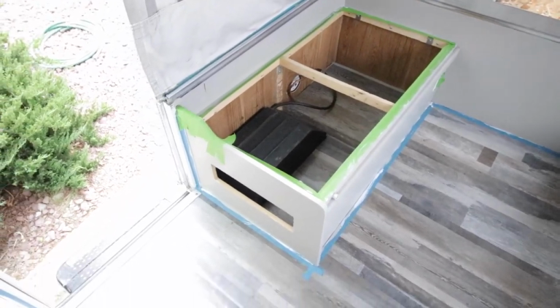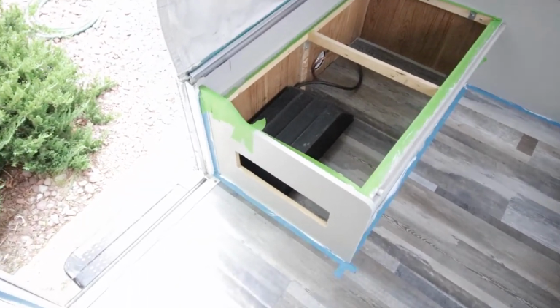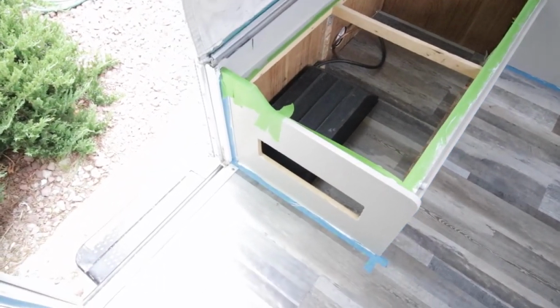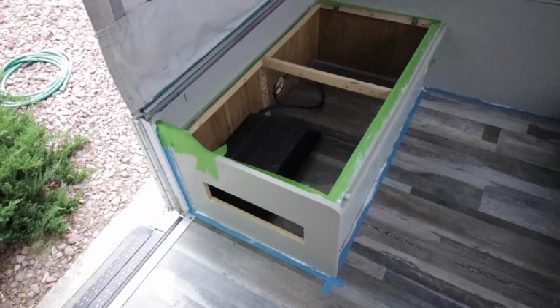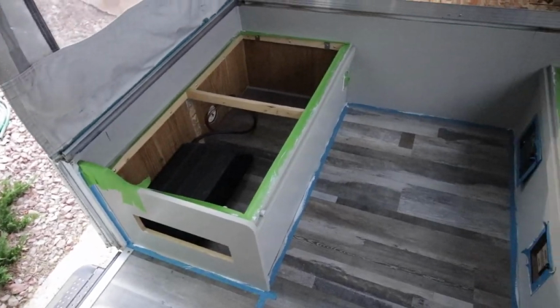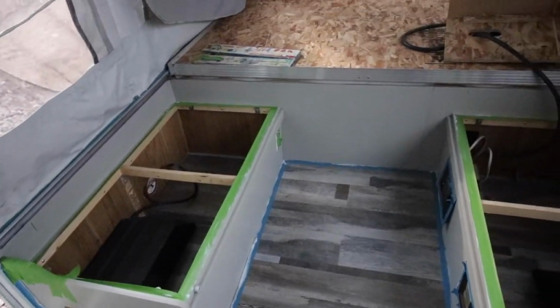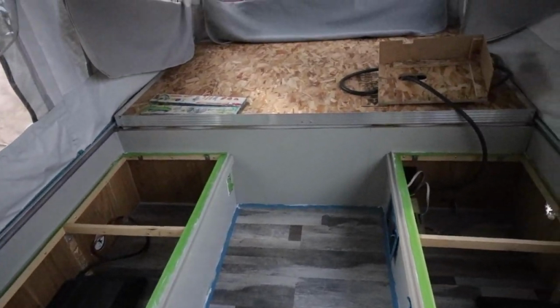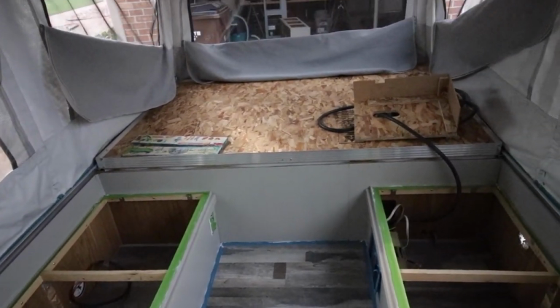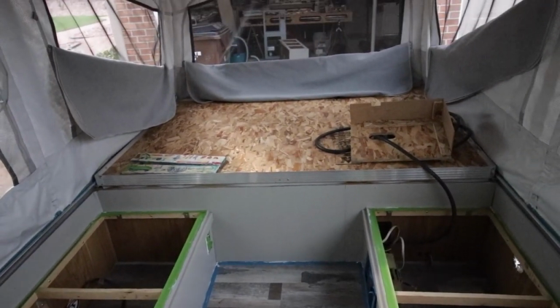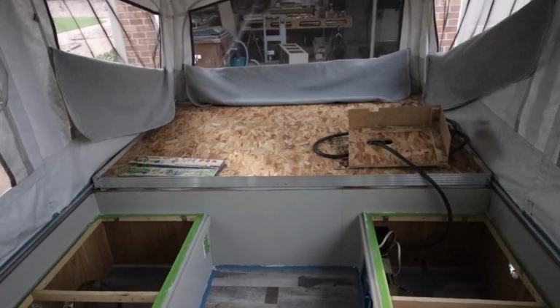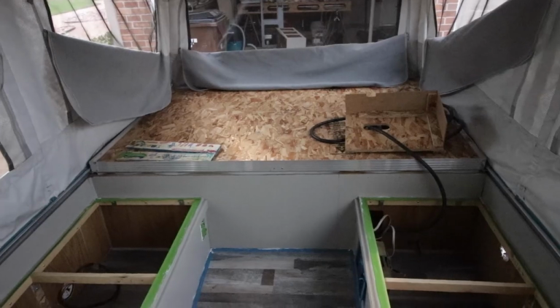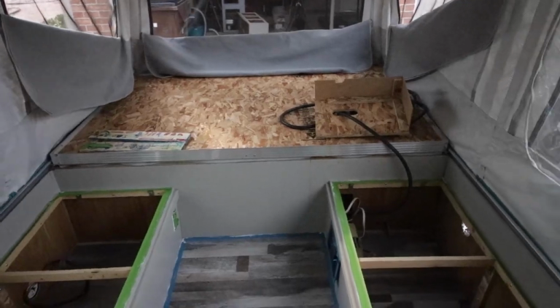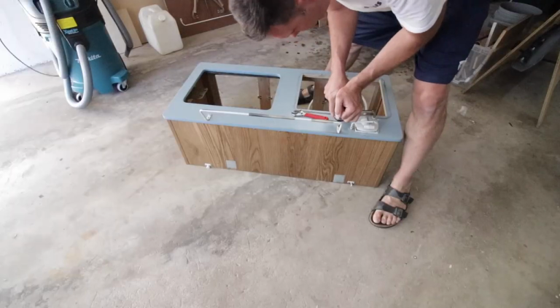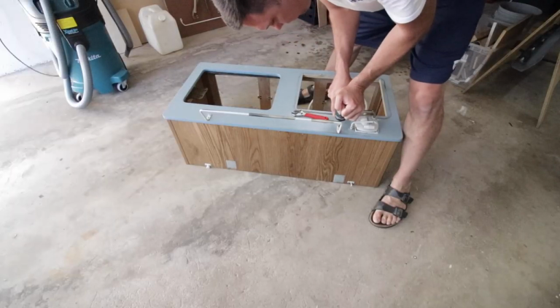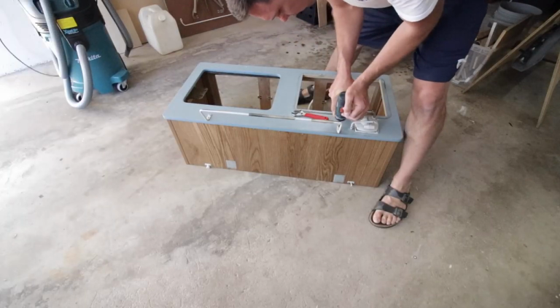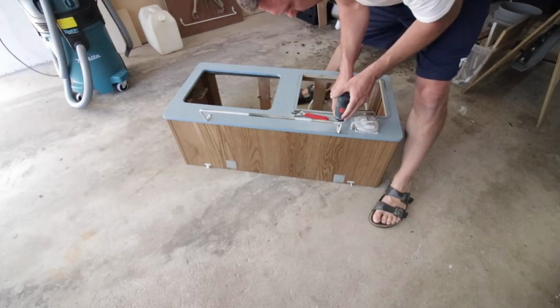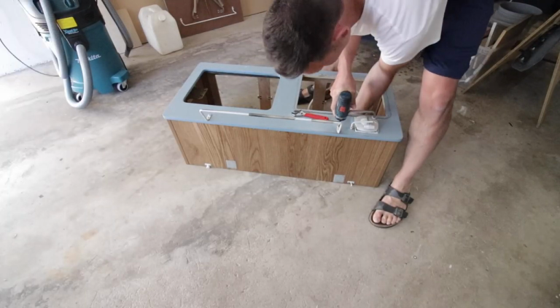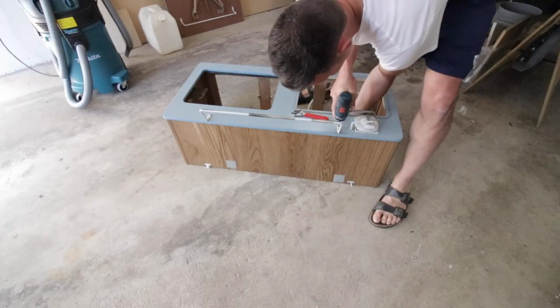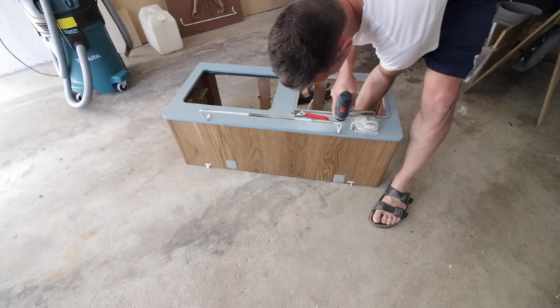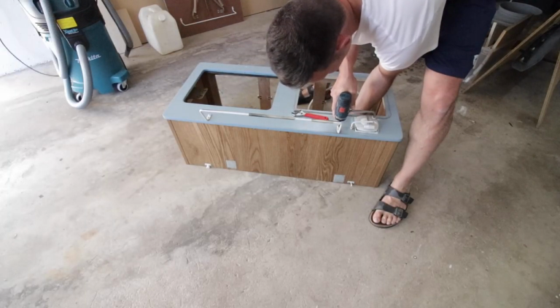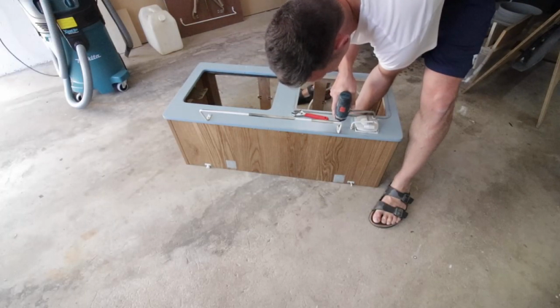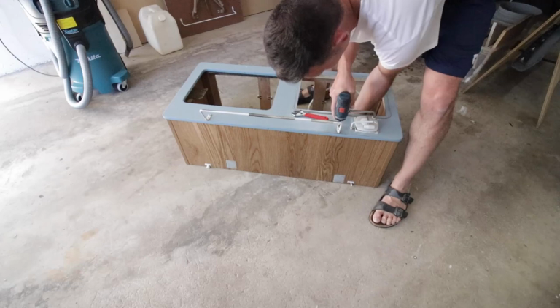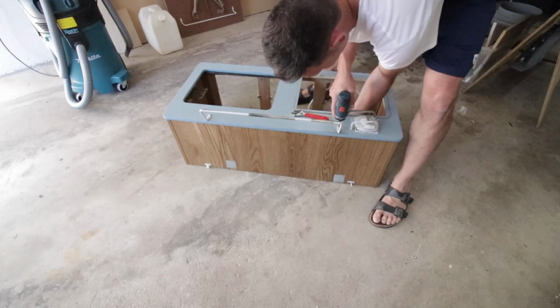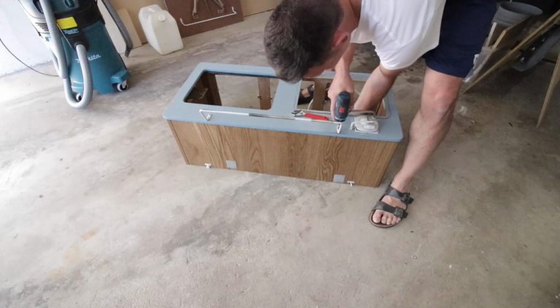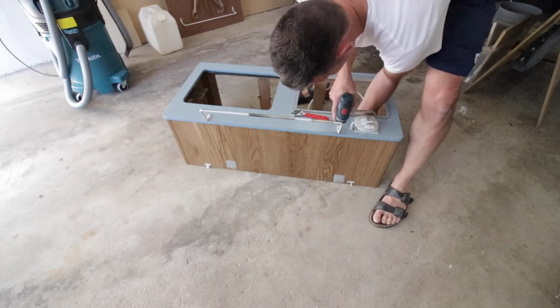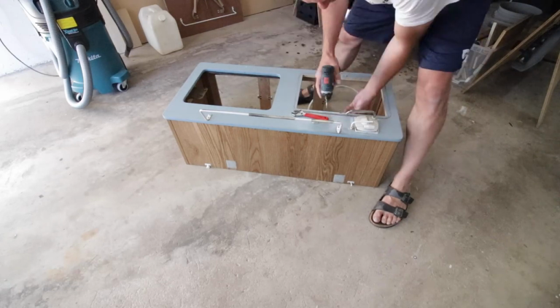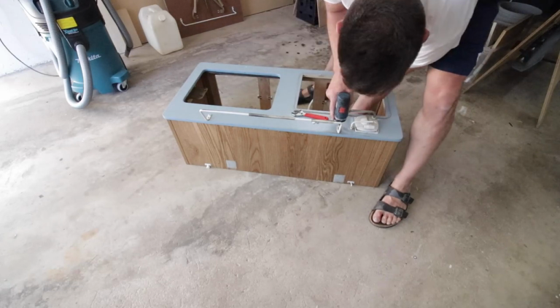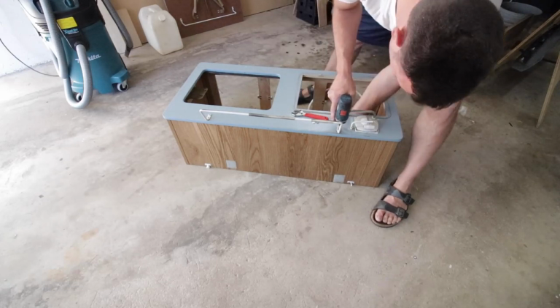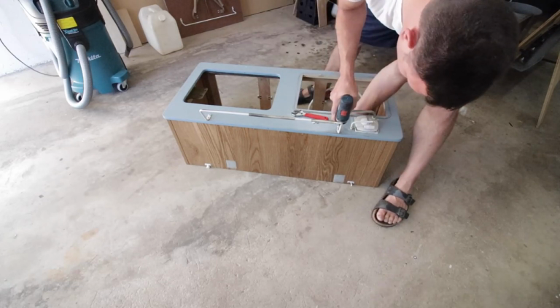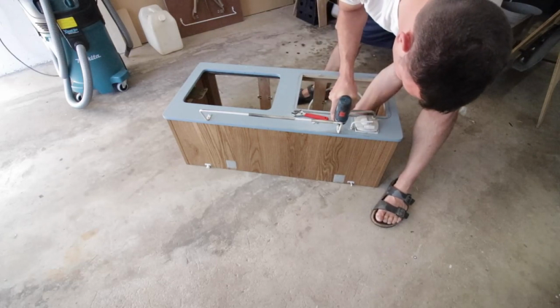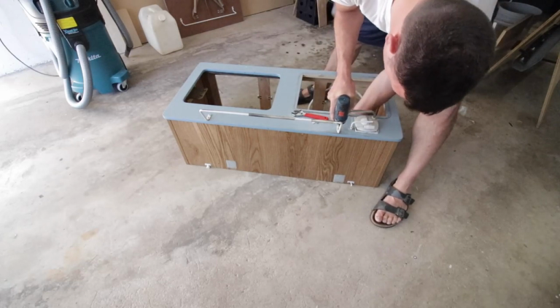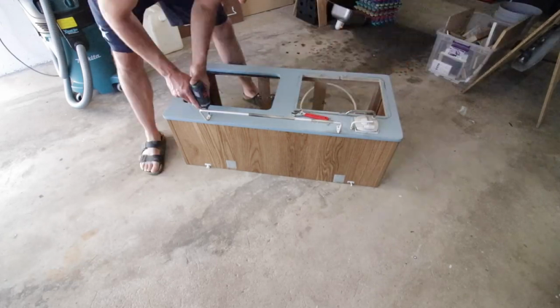It does look good on camera — nice and clean — but we just didn't think it popped enough, so we changed it later. Next, I tackled the galley top cabinet. Here I'm taking off the components of the countertop because I want to change out the countertop into something different.